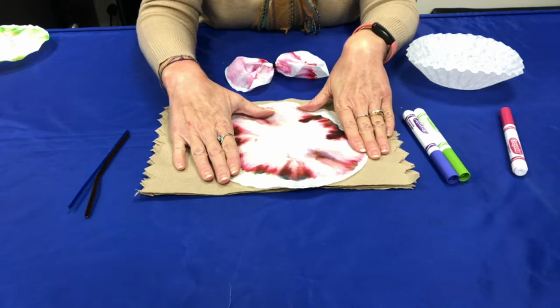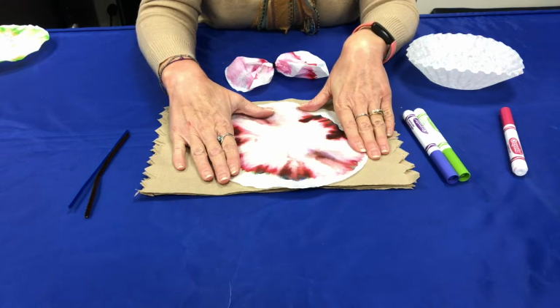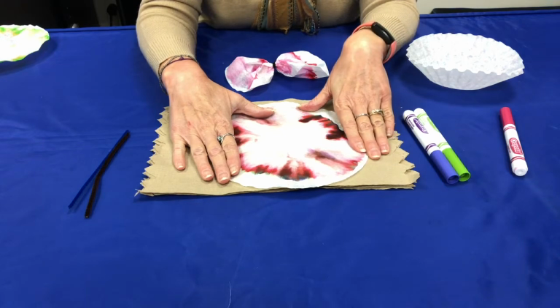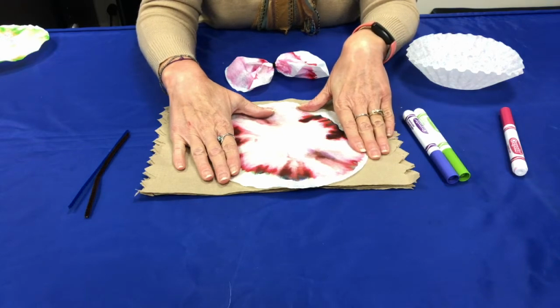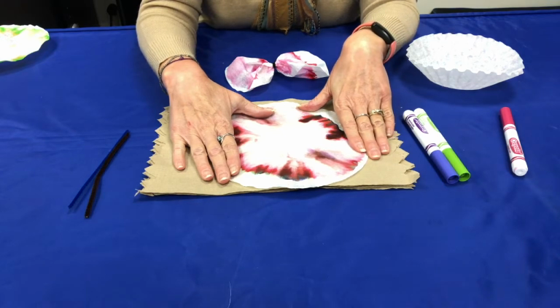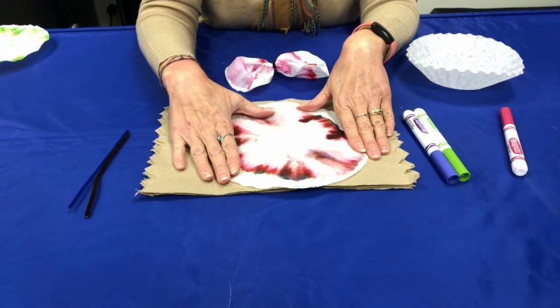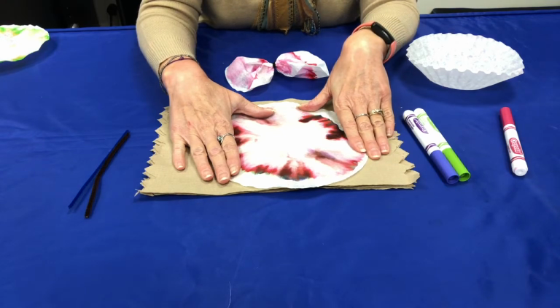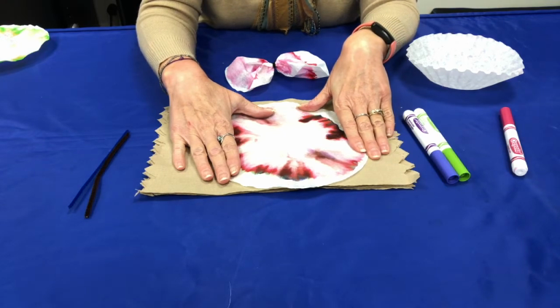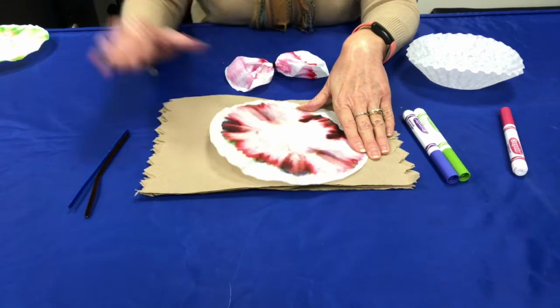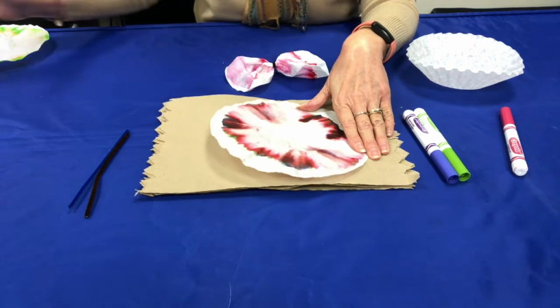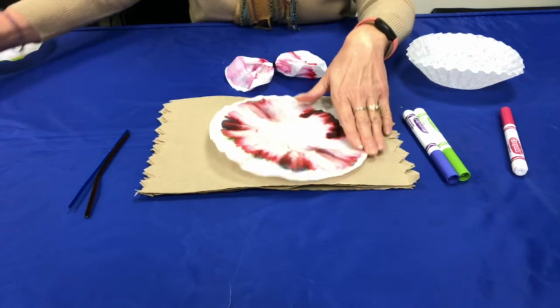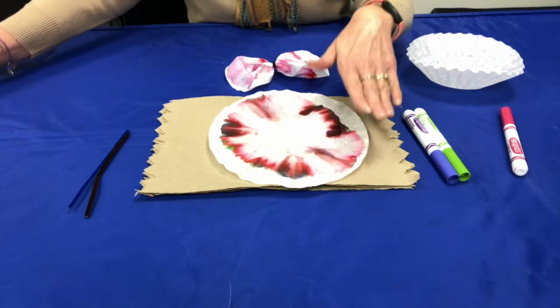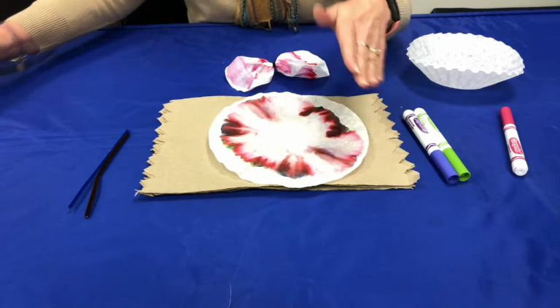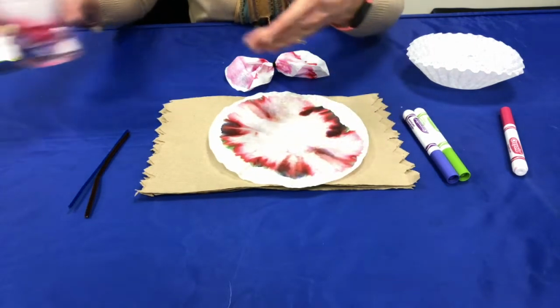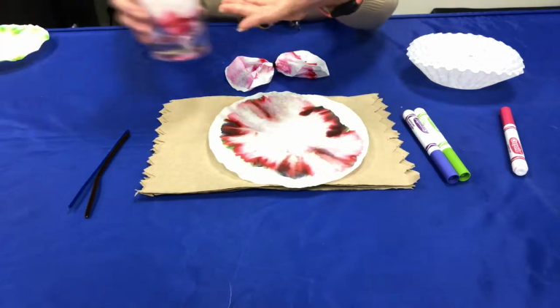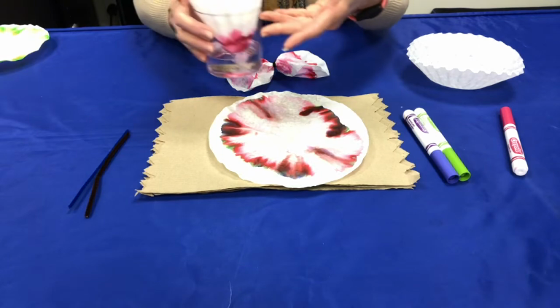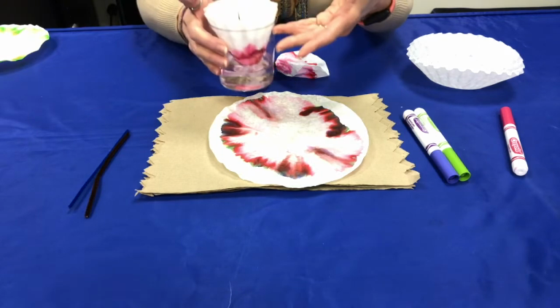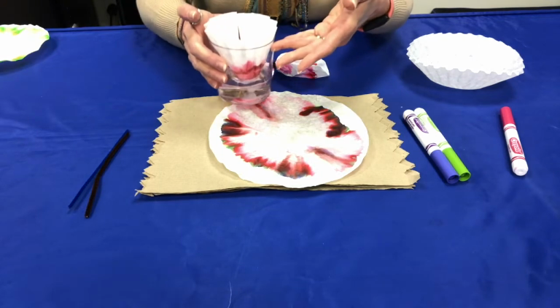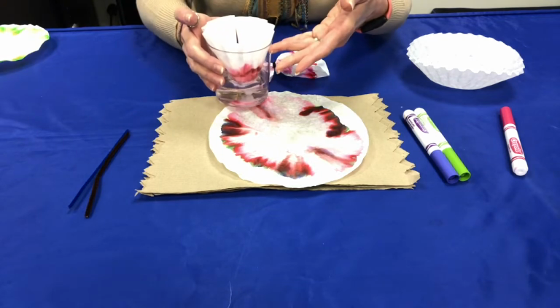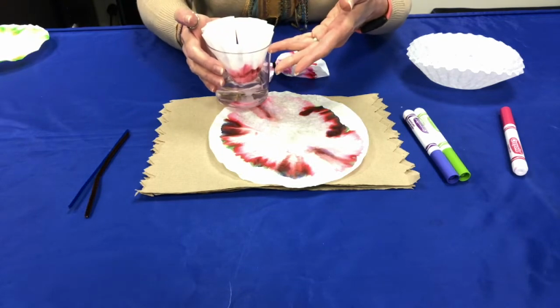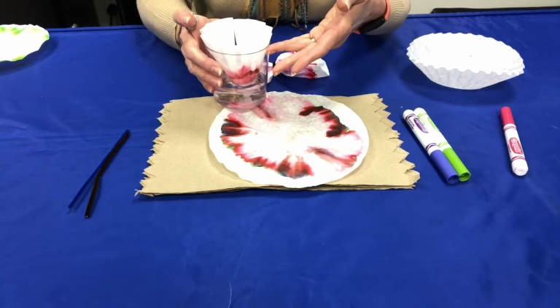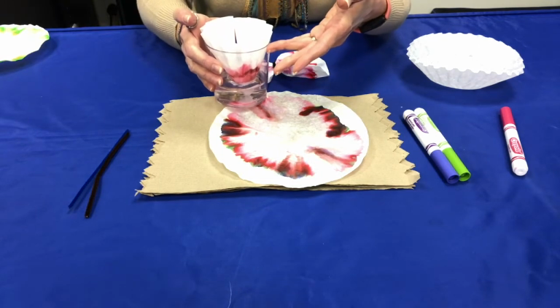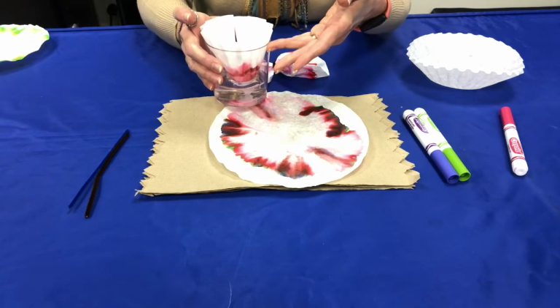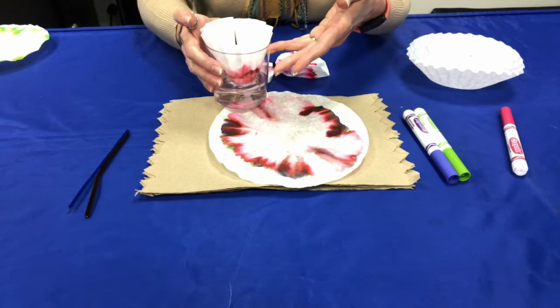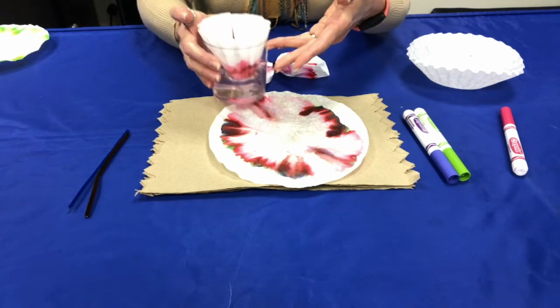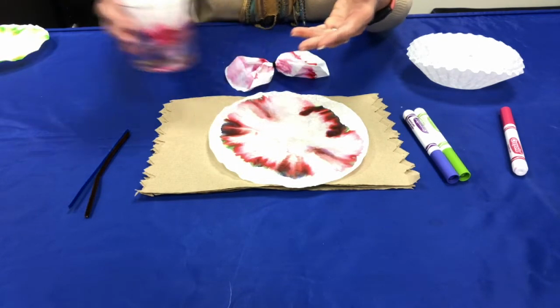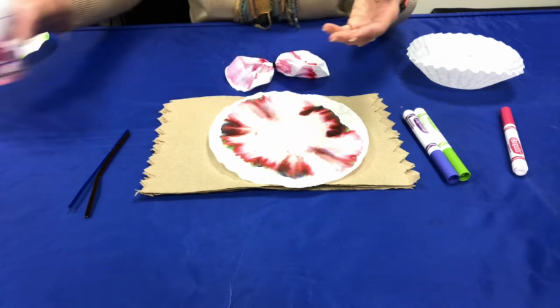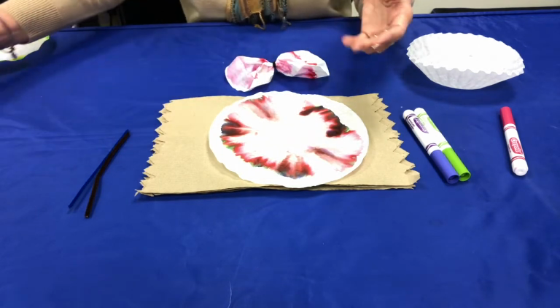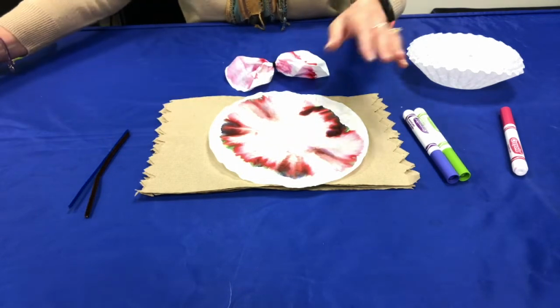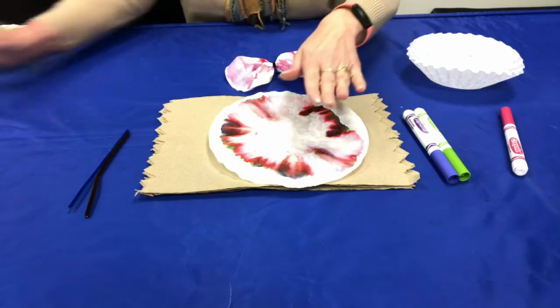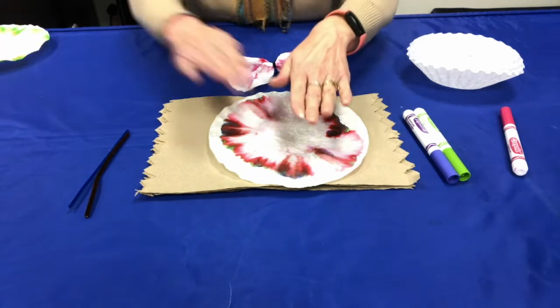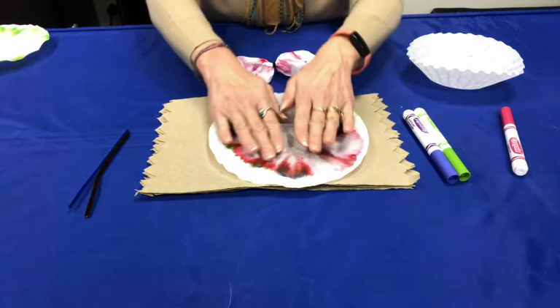Make sure once the water has gone all the way up the paper that you take the coffee filter out of the water and then lay it out to dry.